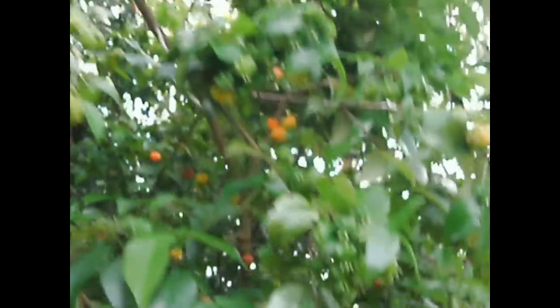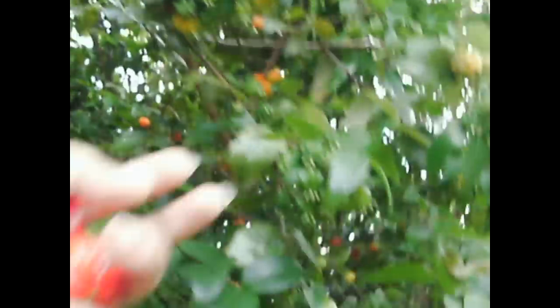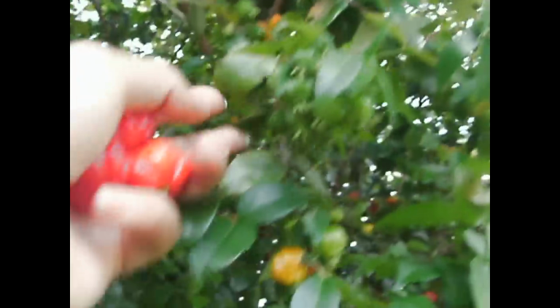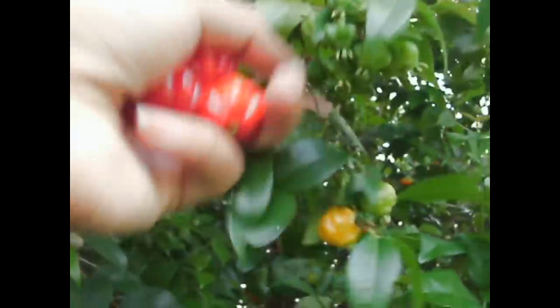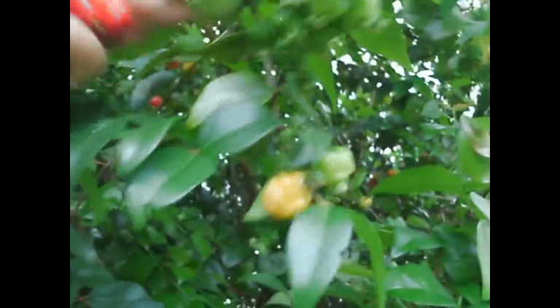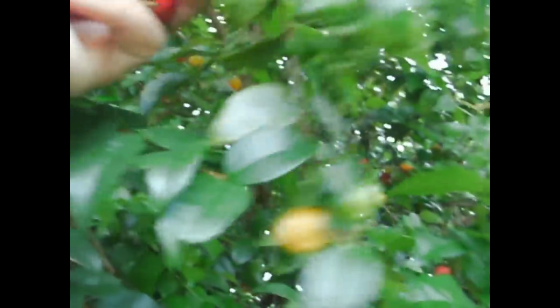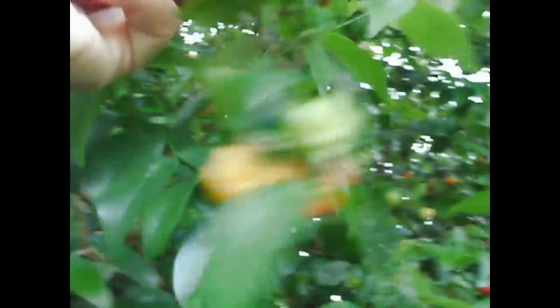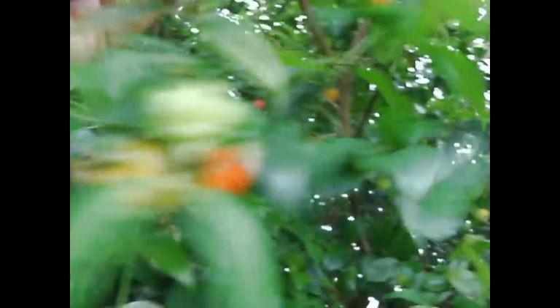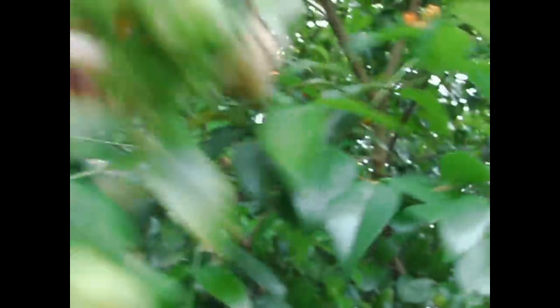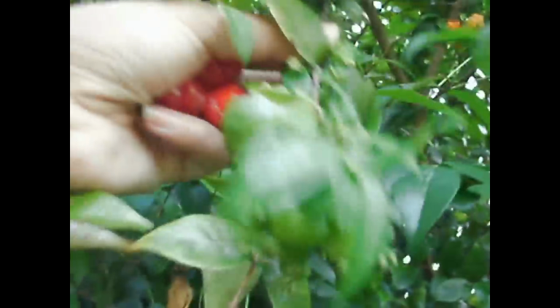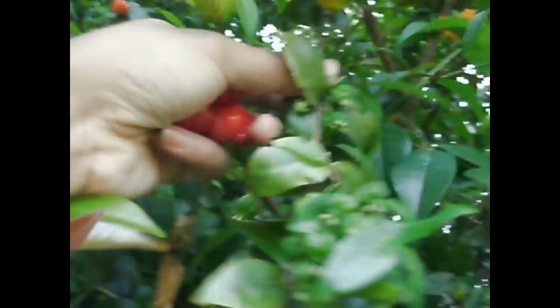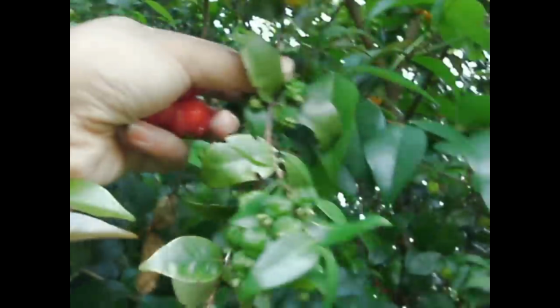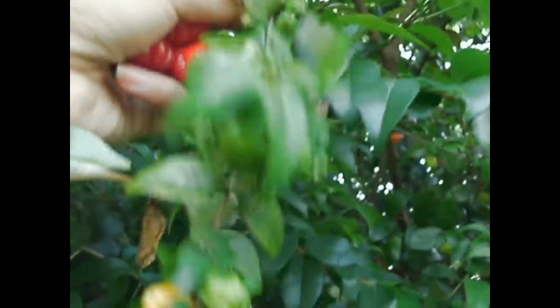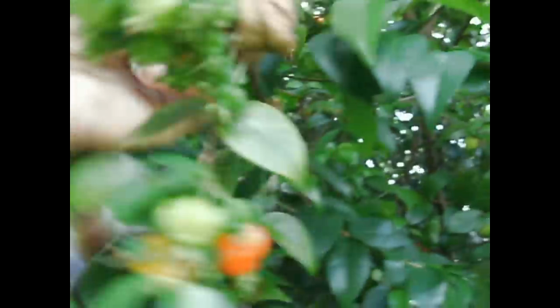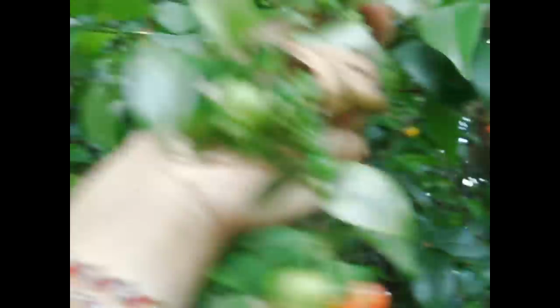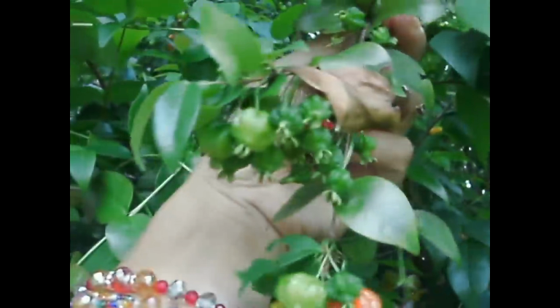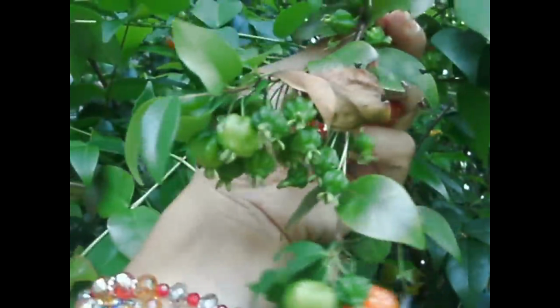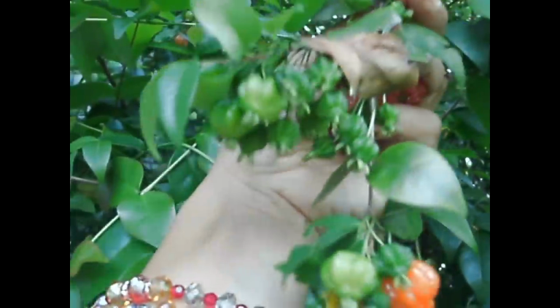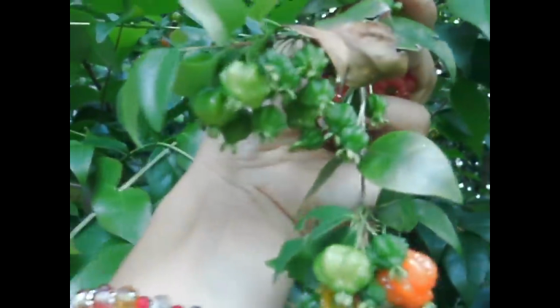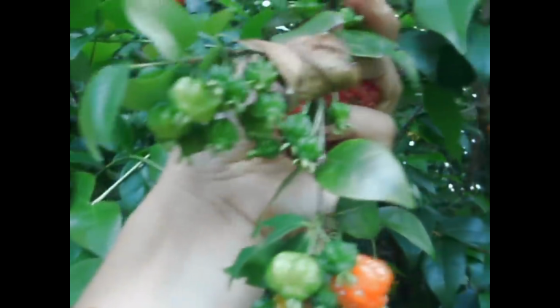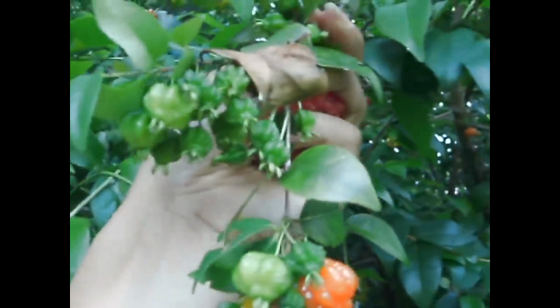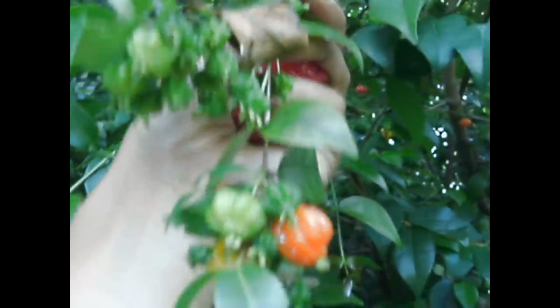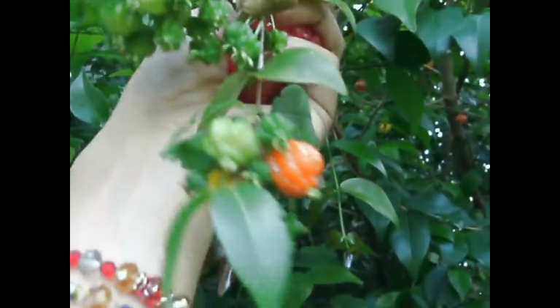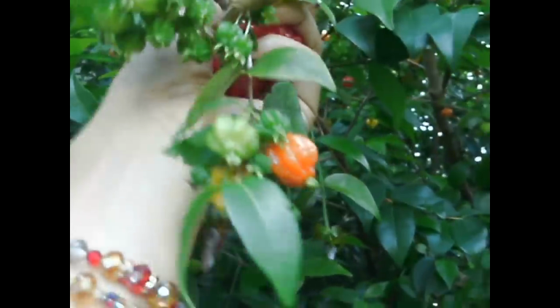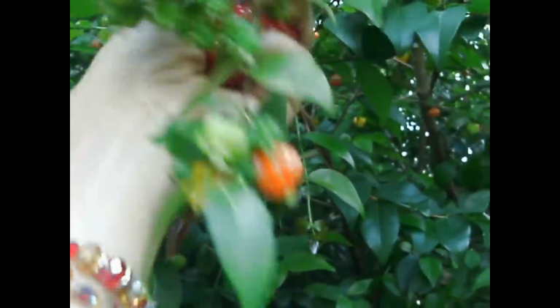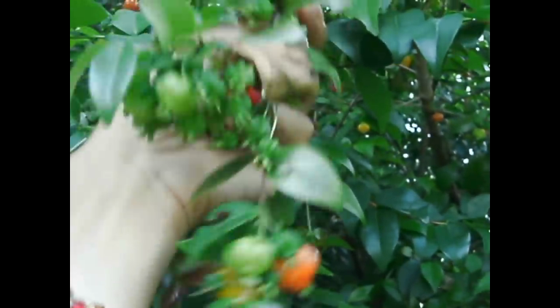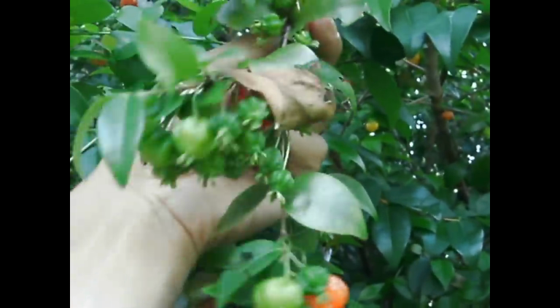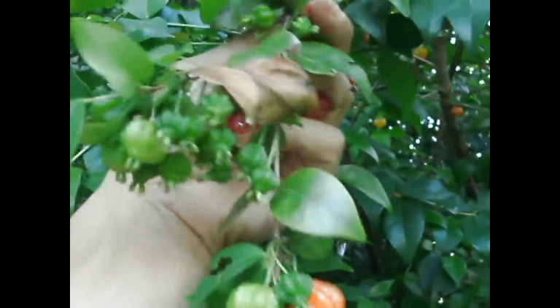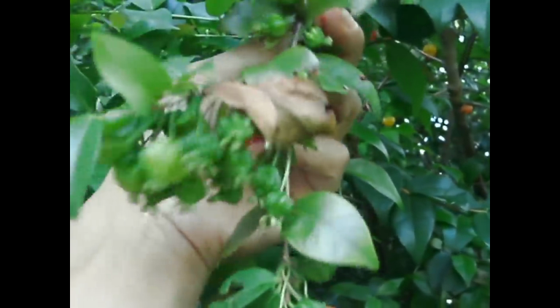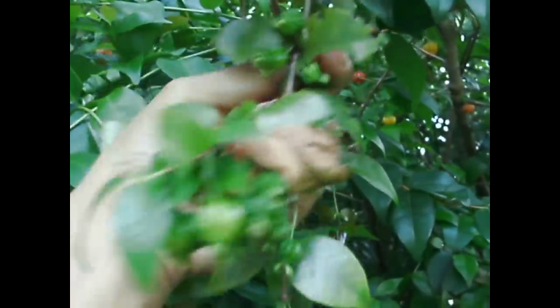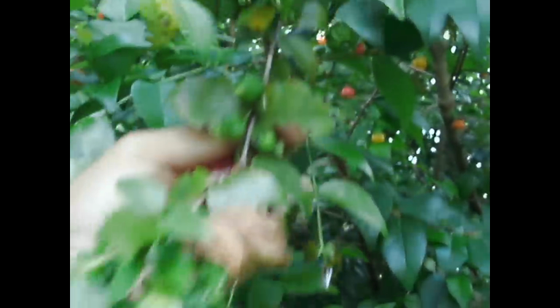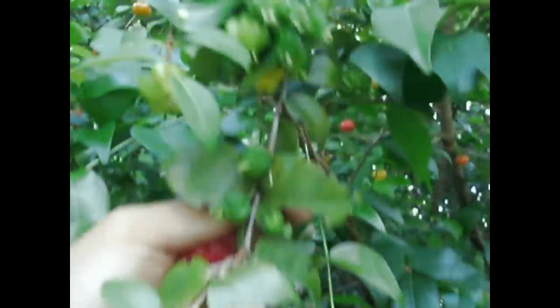Check this out — this little single branch right here. Look how many fruits are on this one that has yet to ripen.